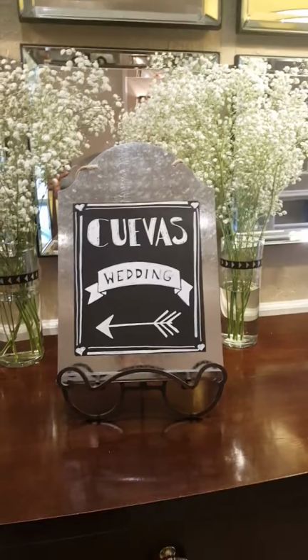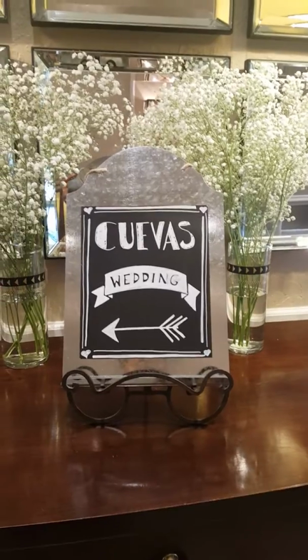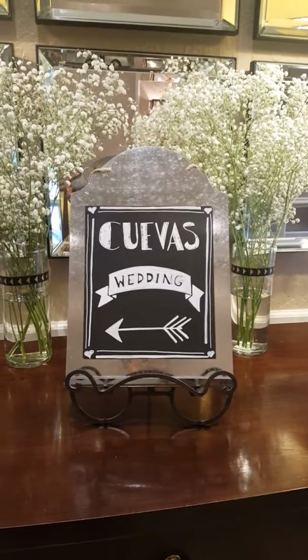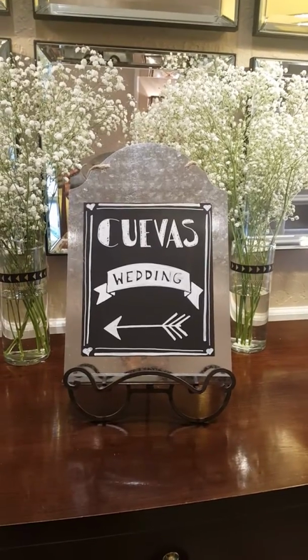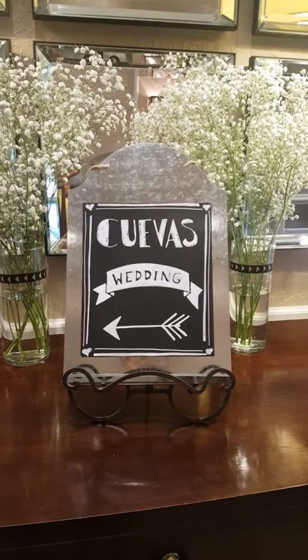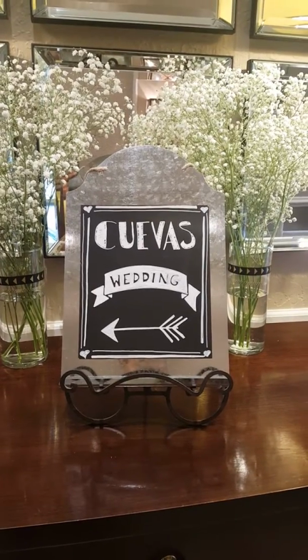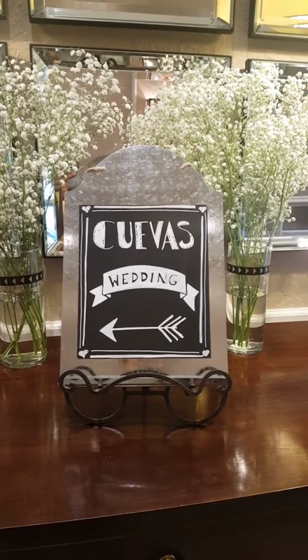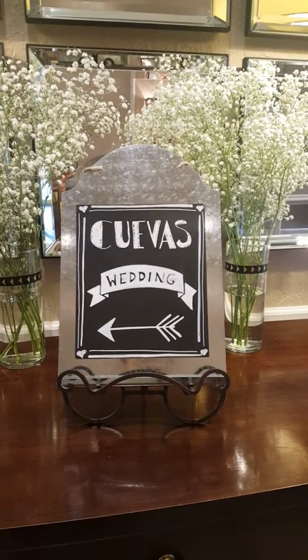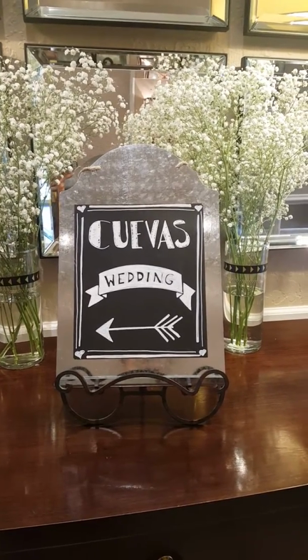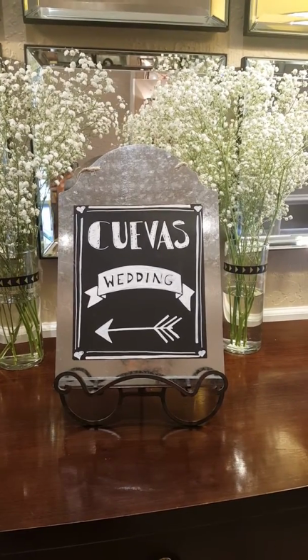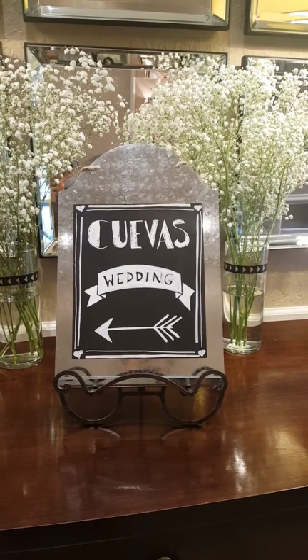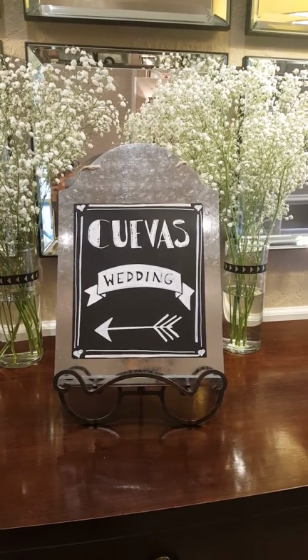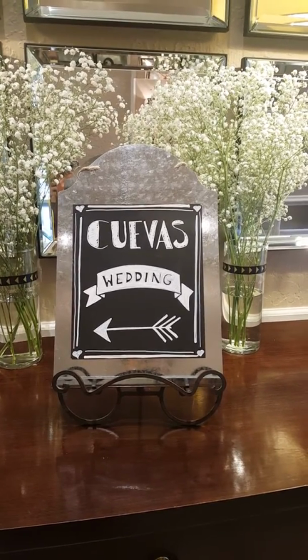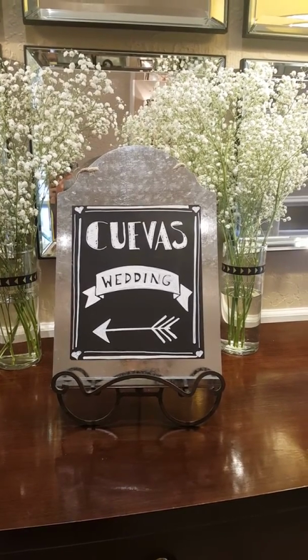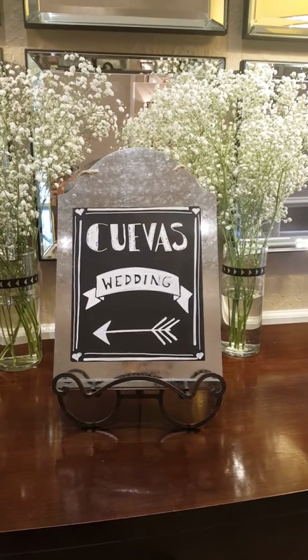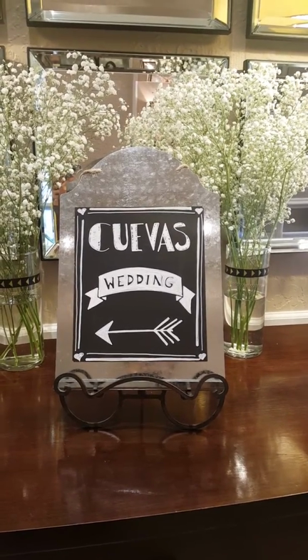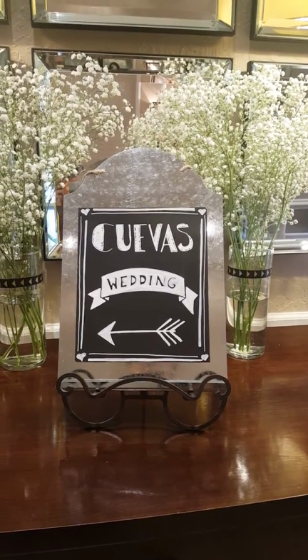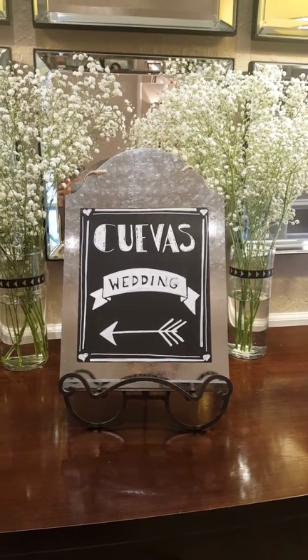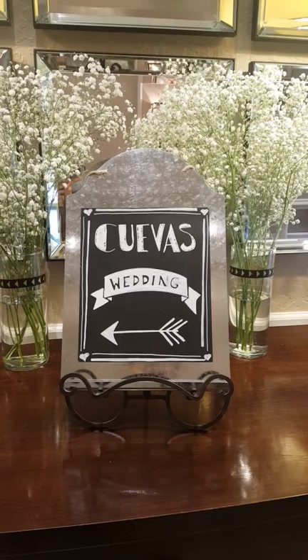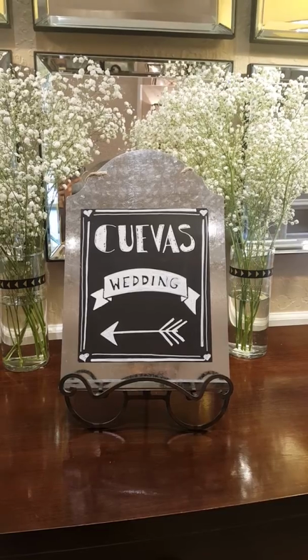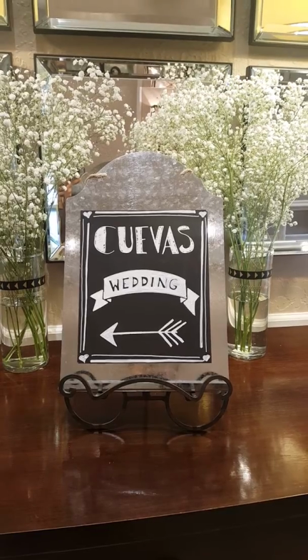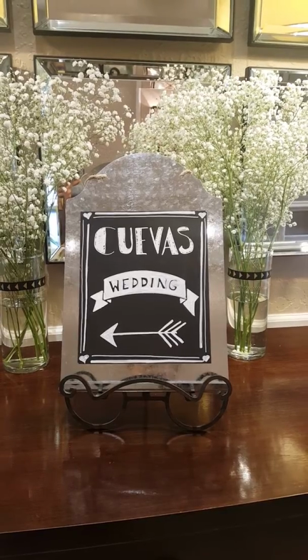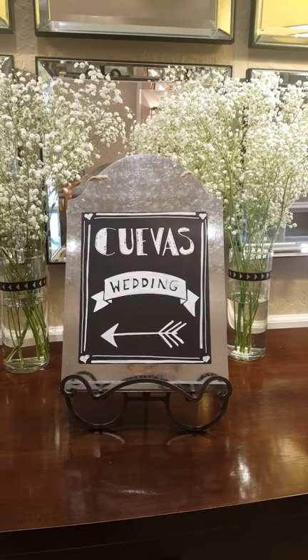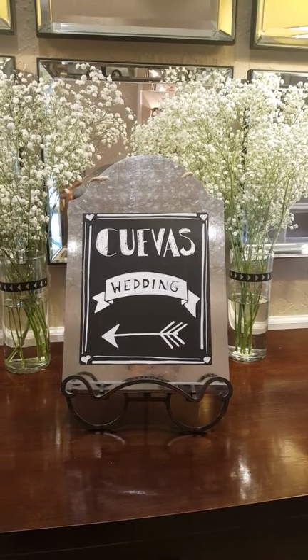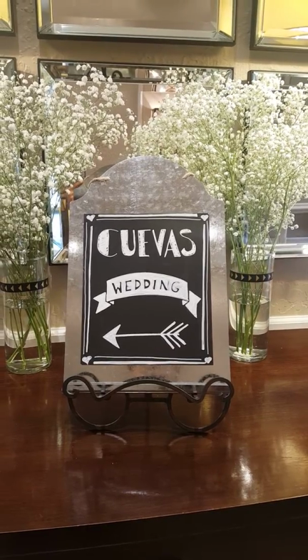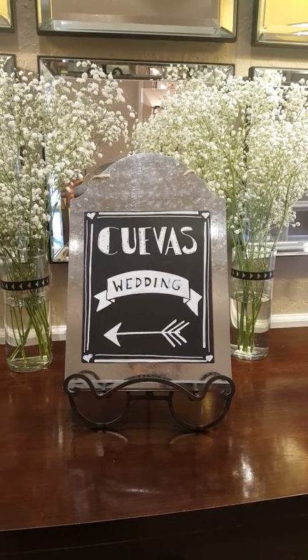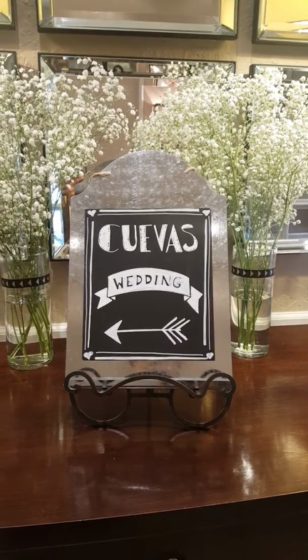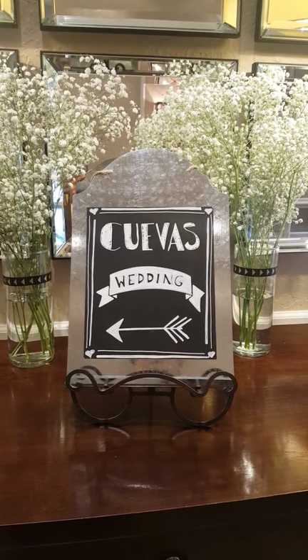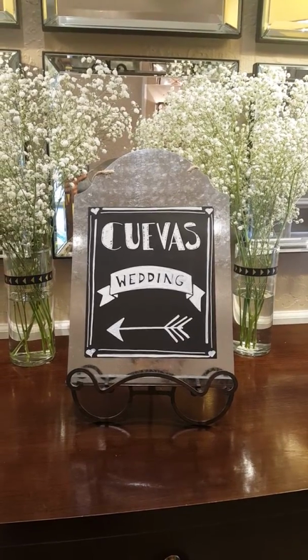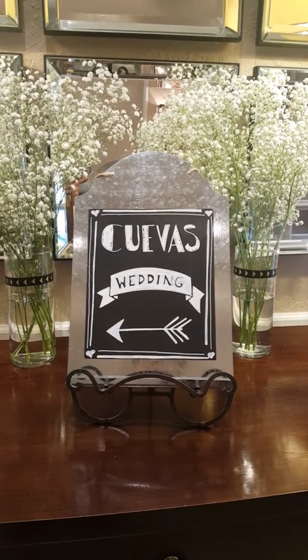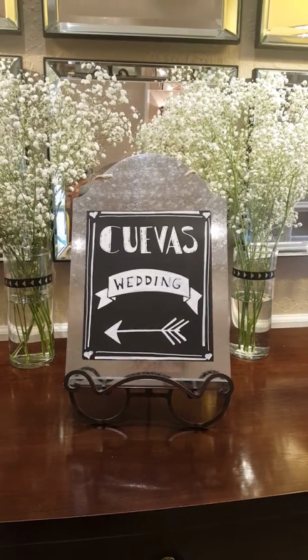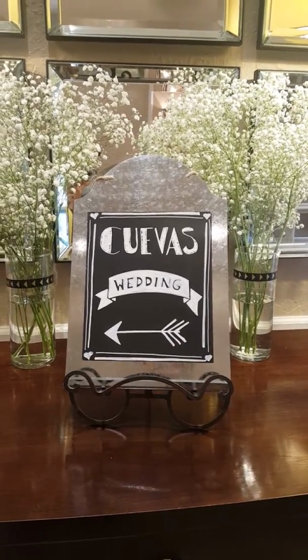This is a quick tour of the Cuevas Locillo wedding. Here's the sign outside guiding their guests into the correct ballroom.